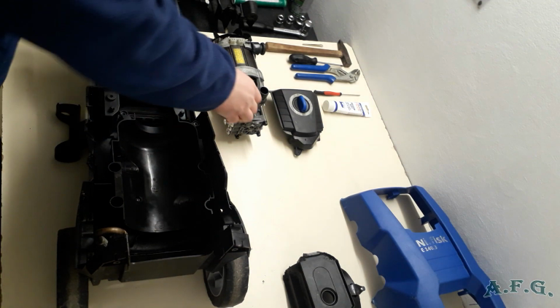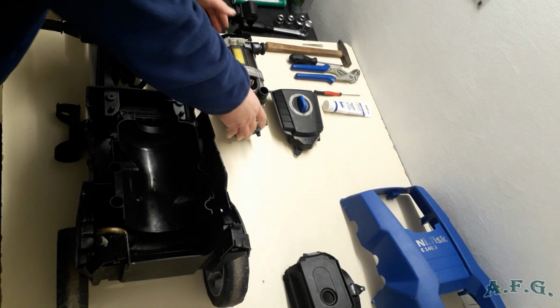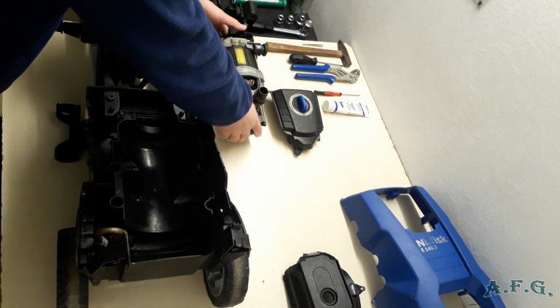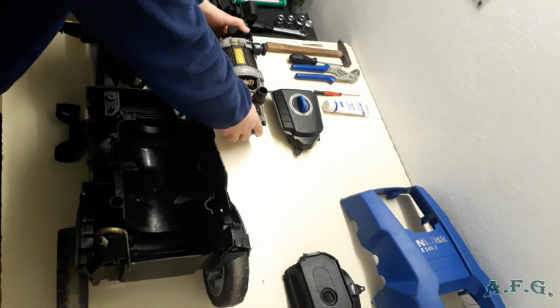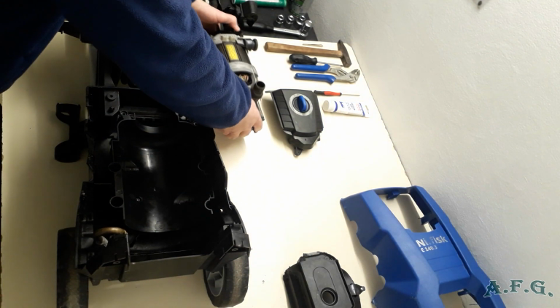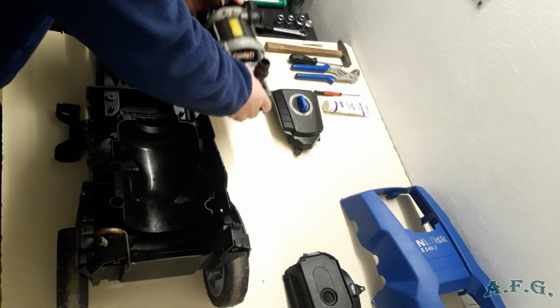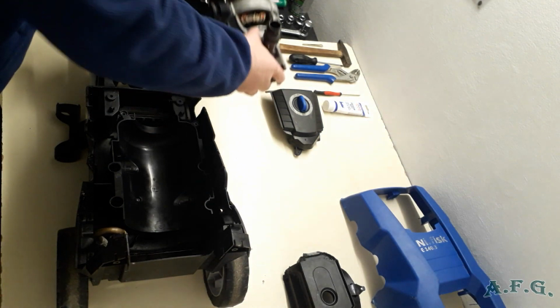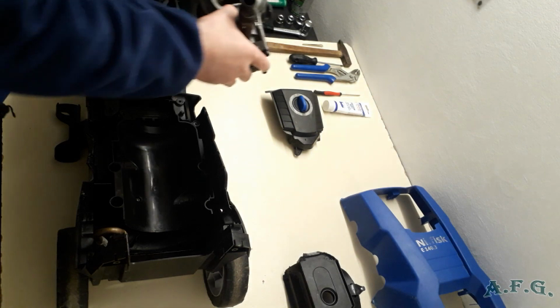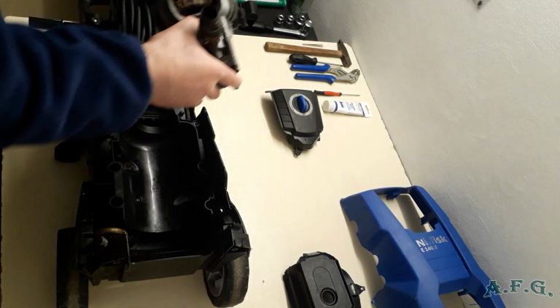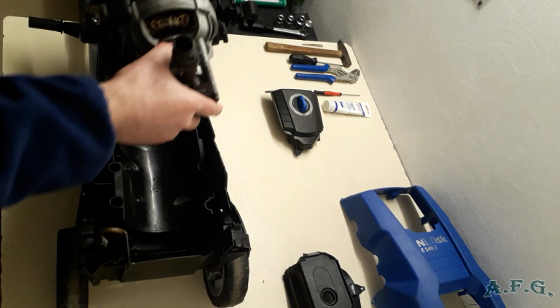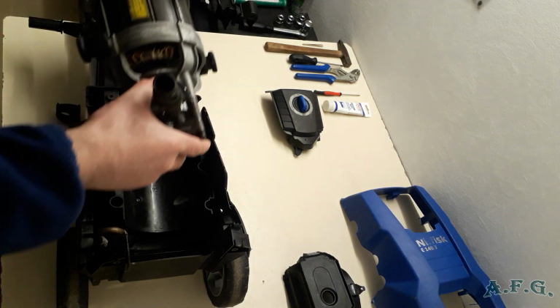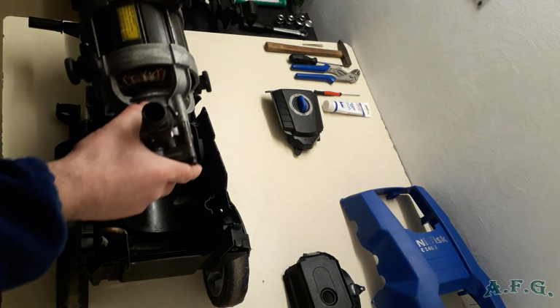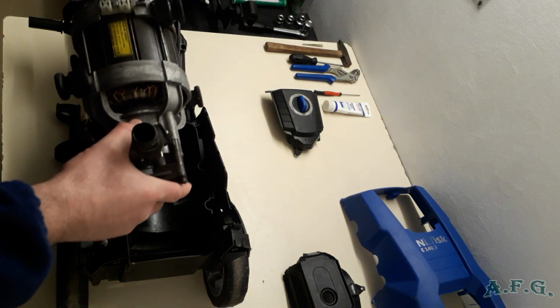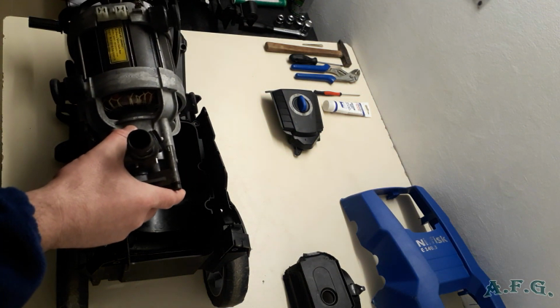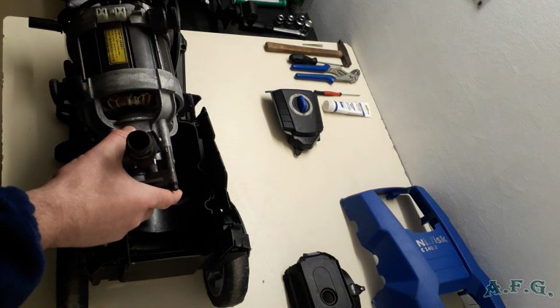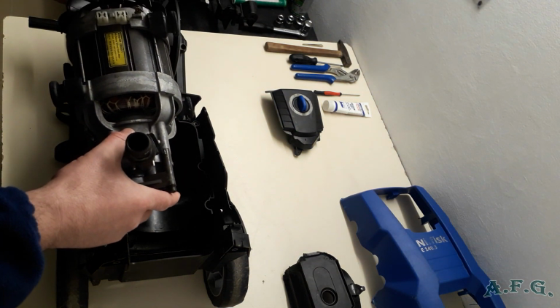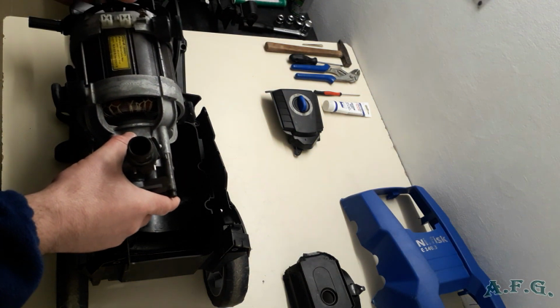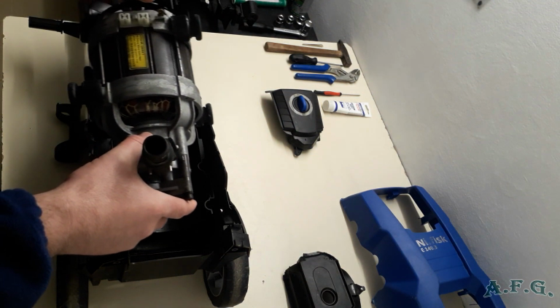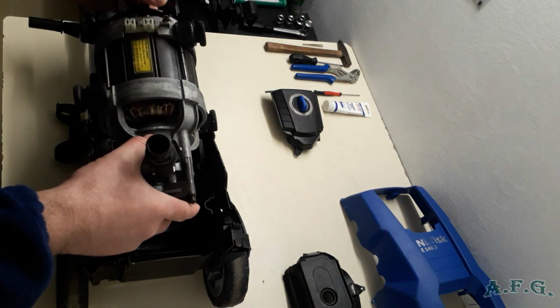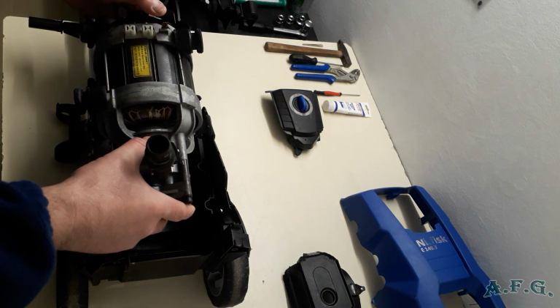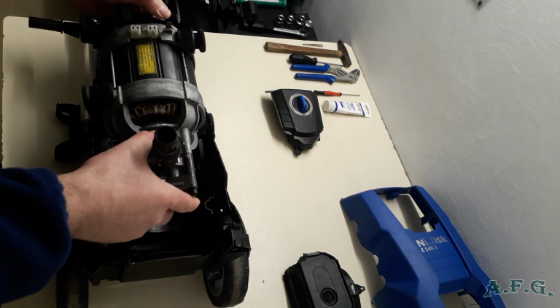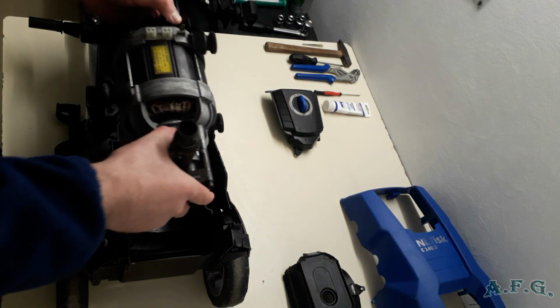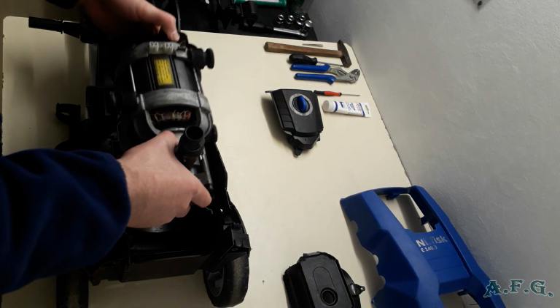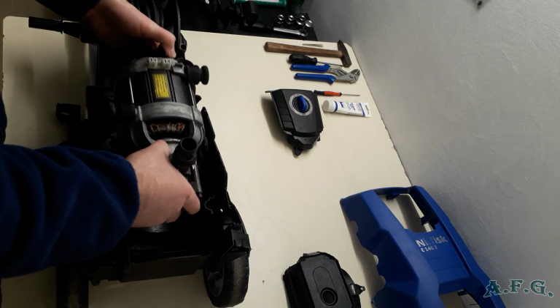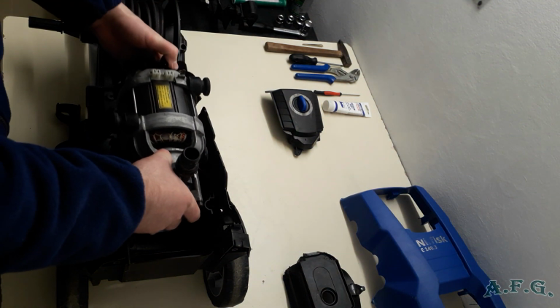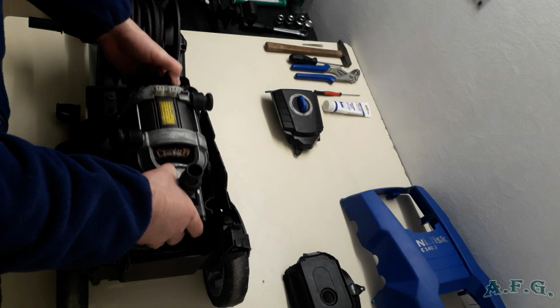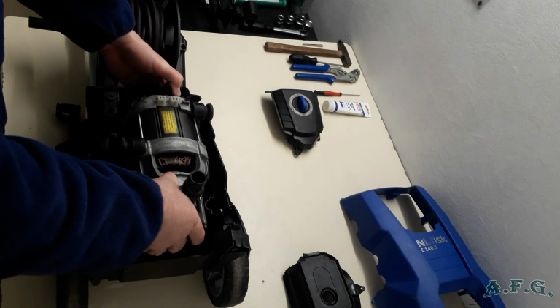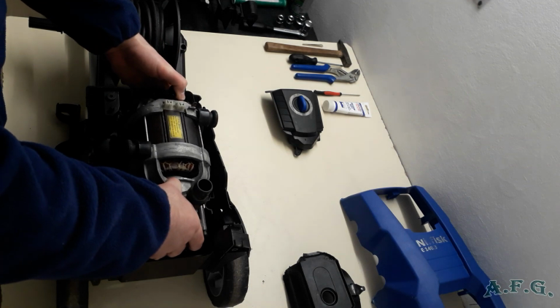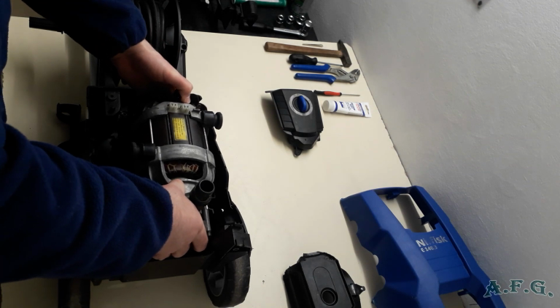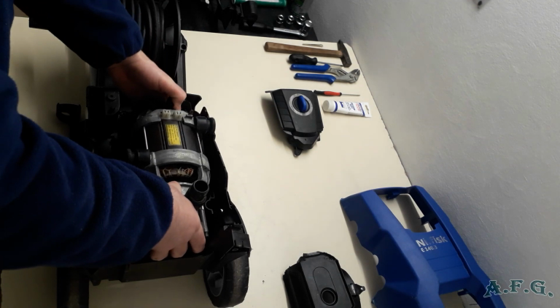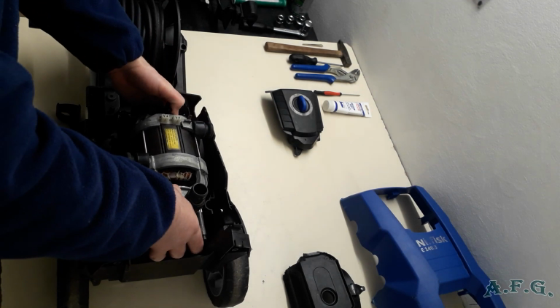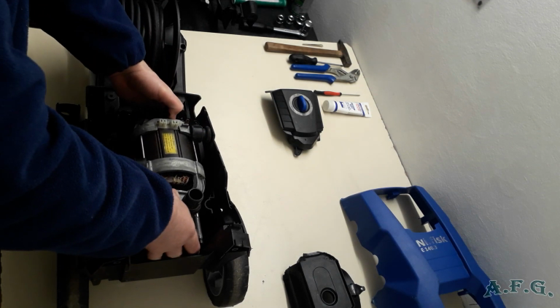Place back into the body of the power washer the induction motor itself, like this.